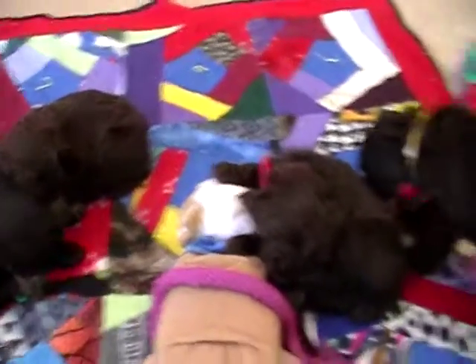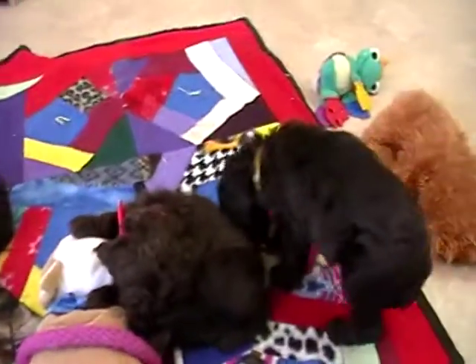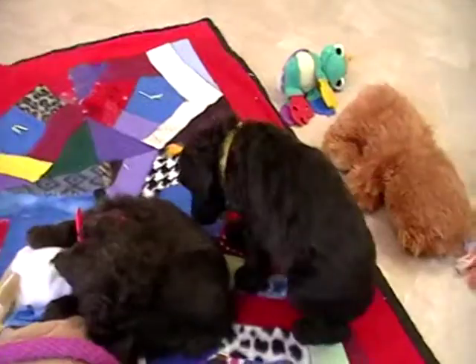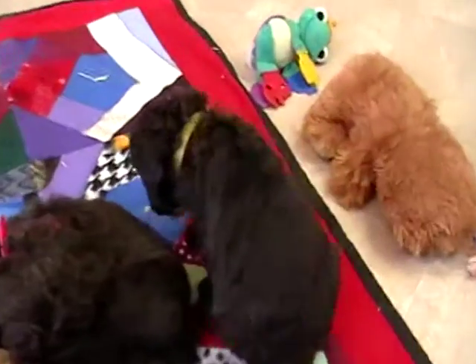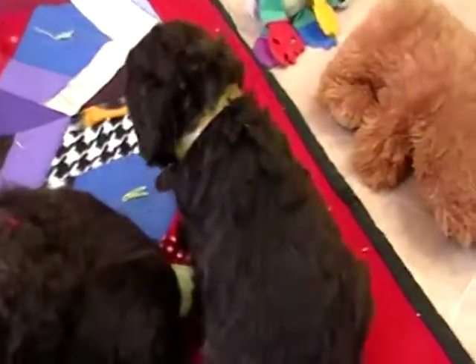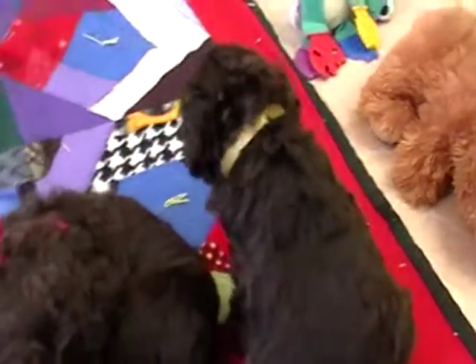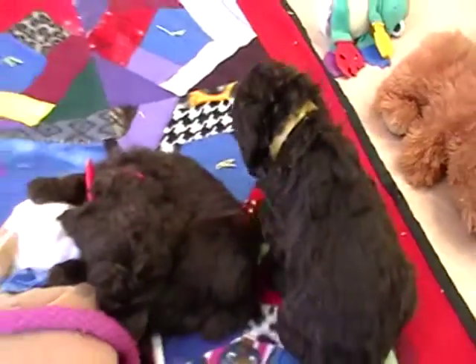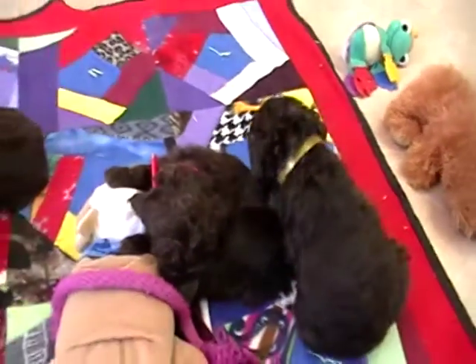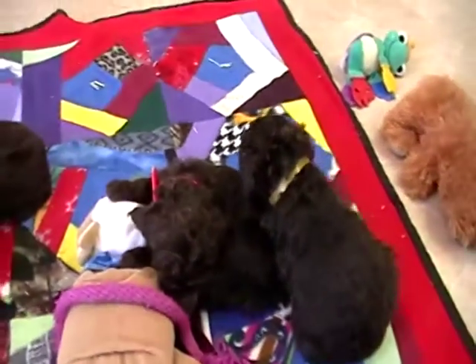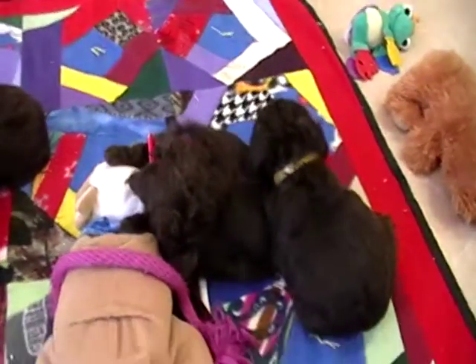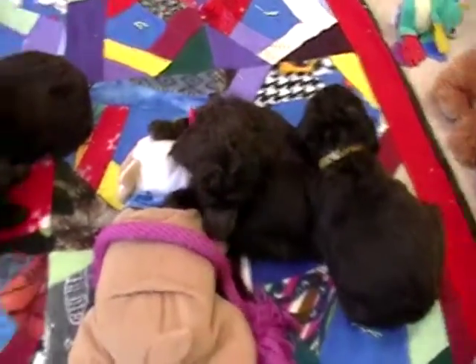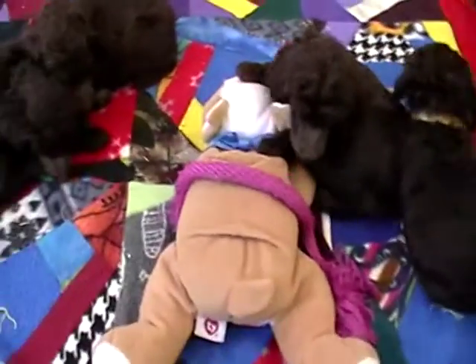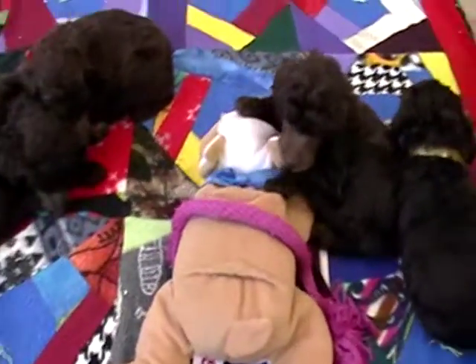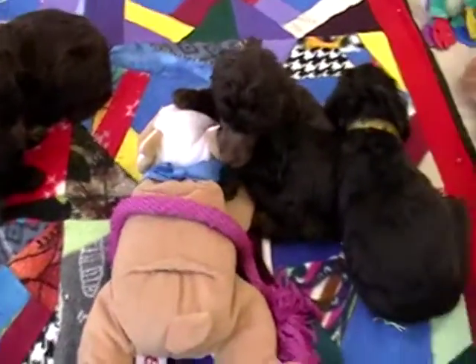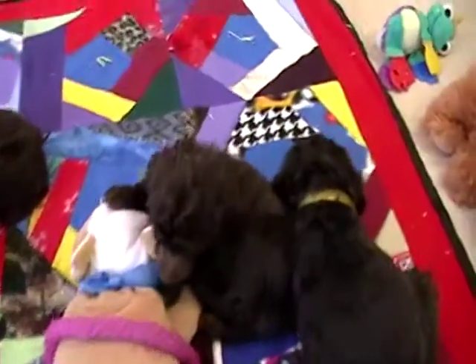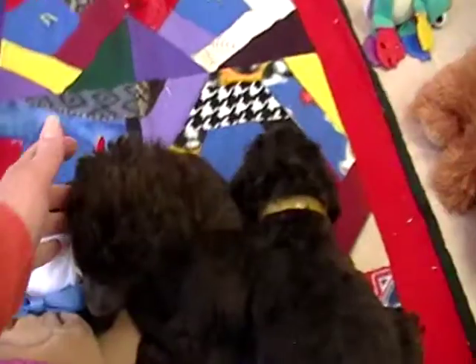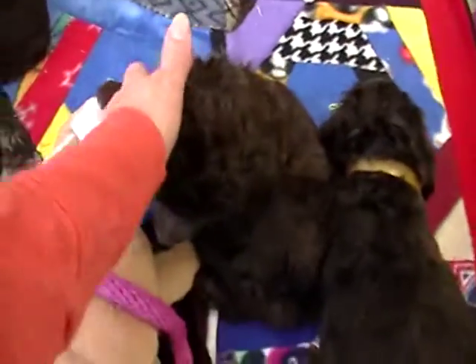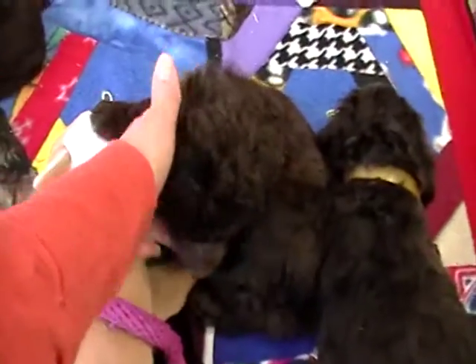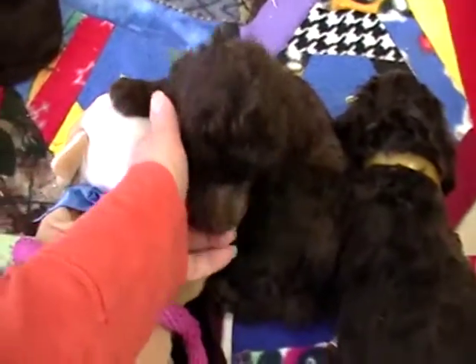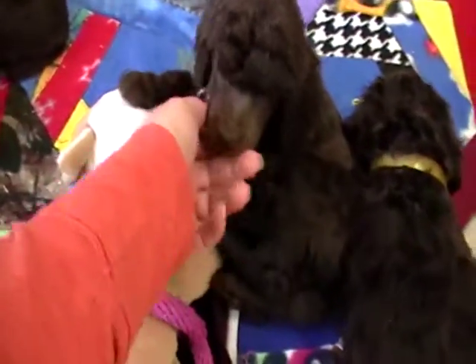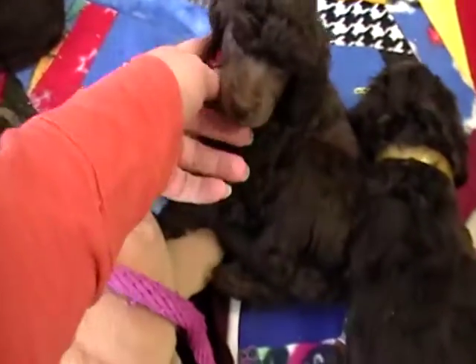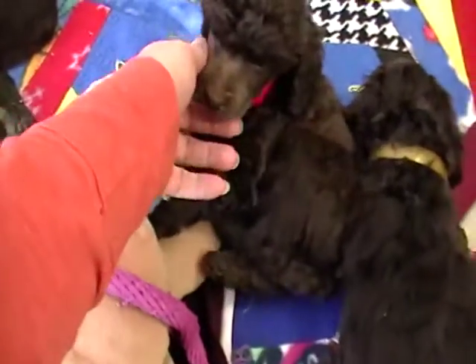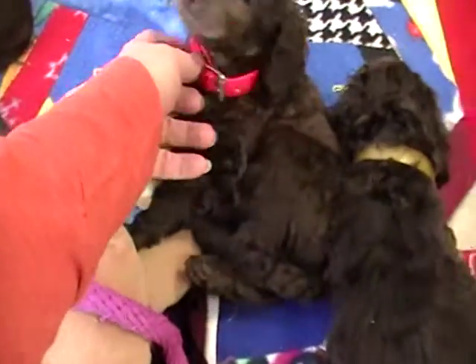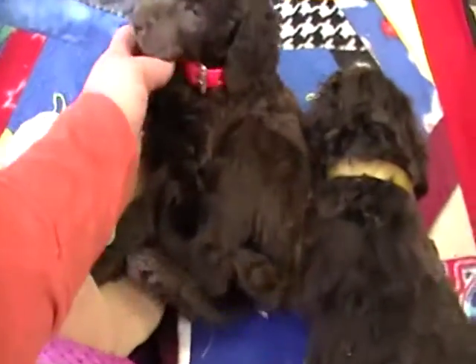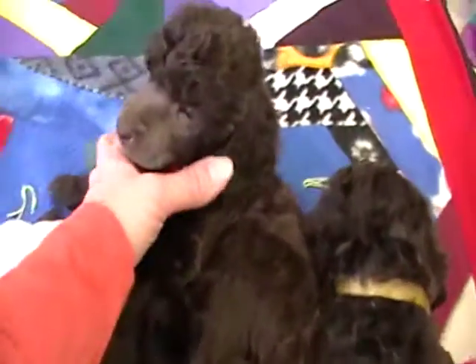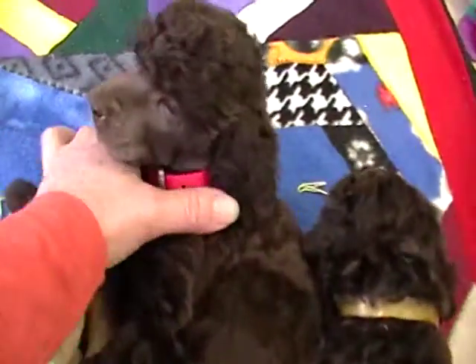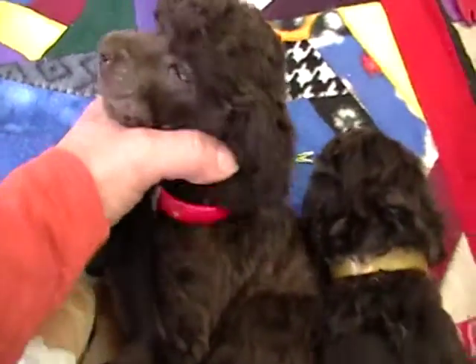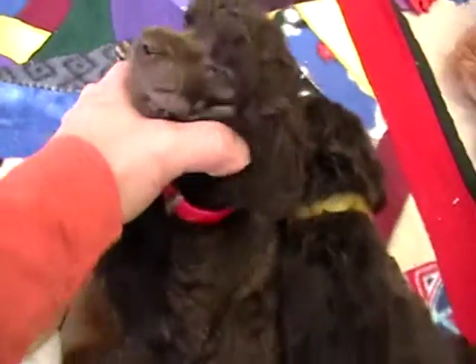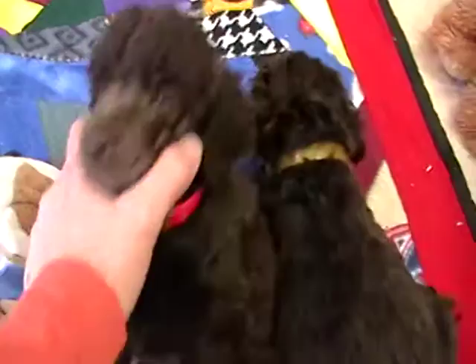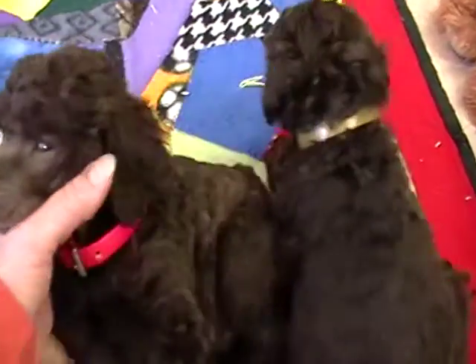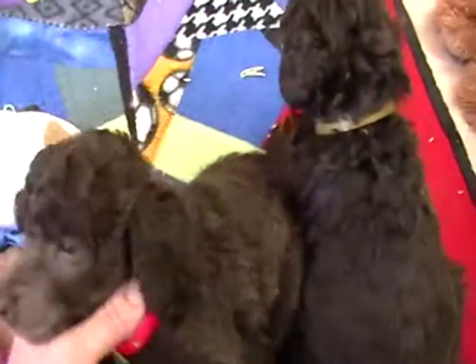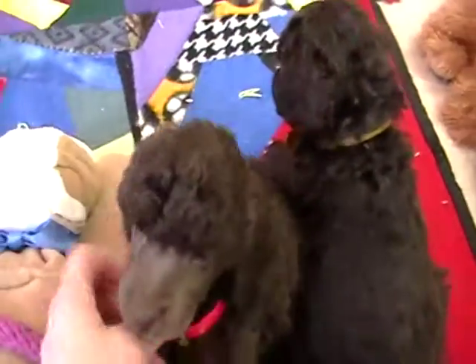They are about five weeks old here, ready to go around April 18th. This one is Pink Collar Chomper, and he's already spoken for.